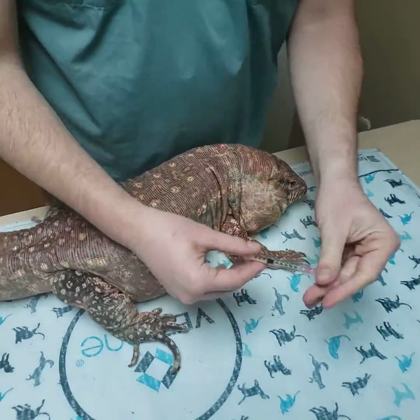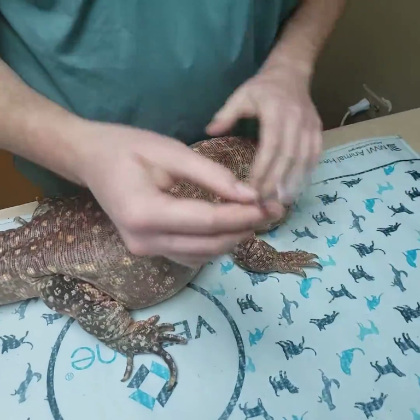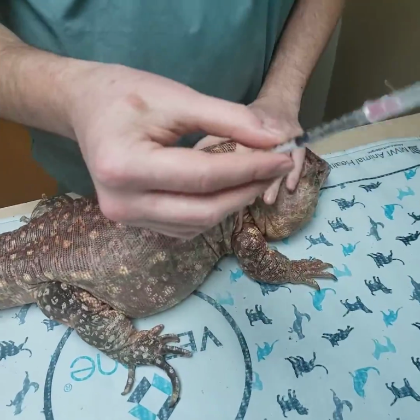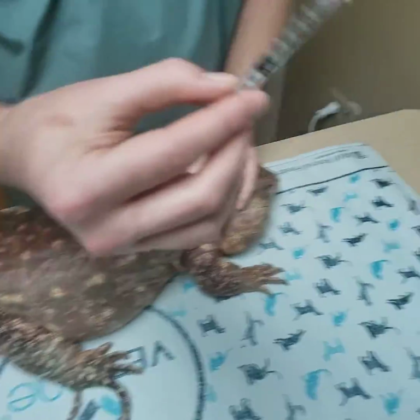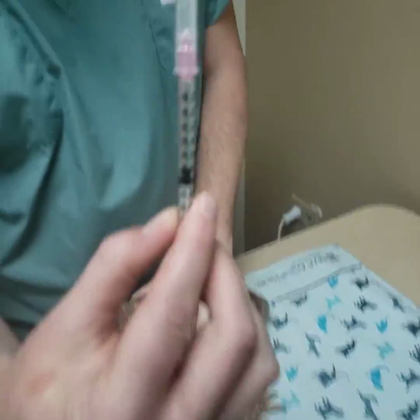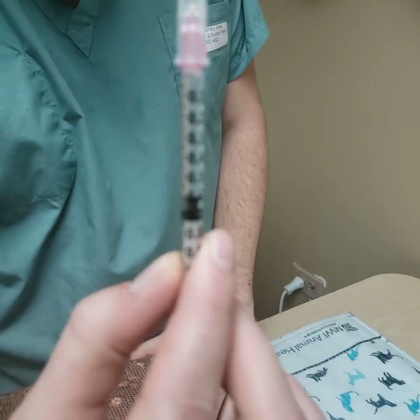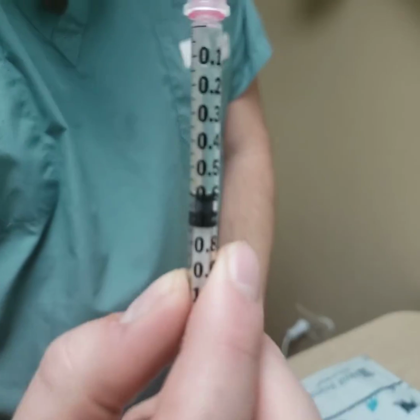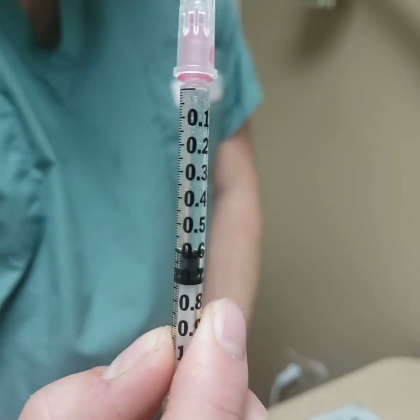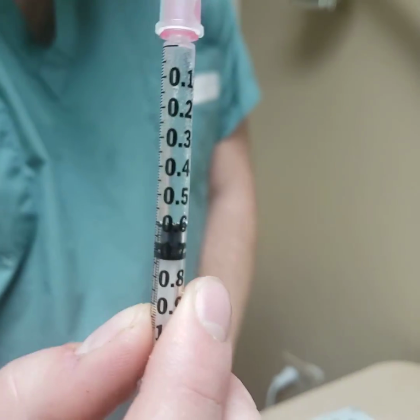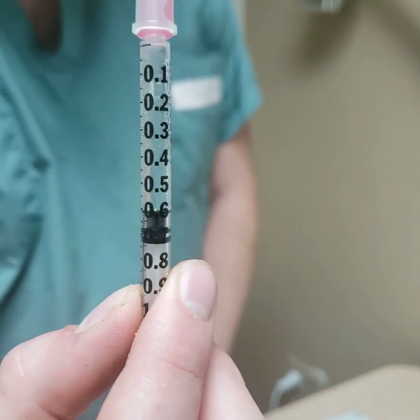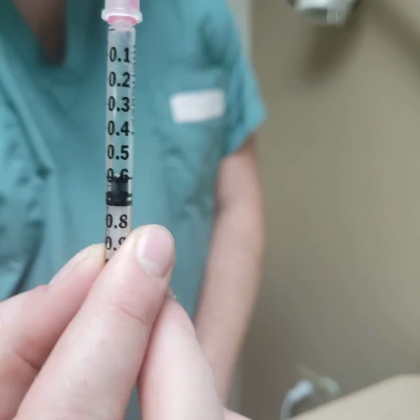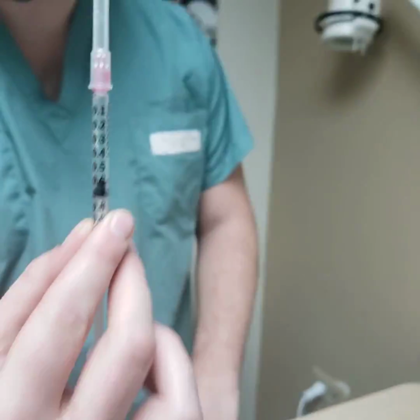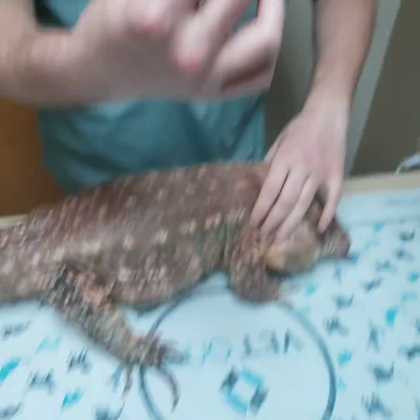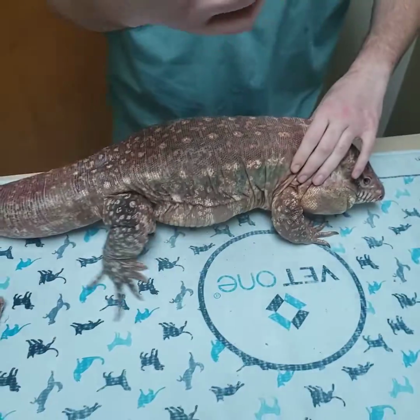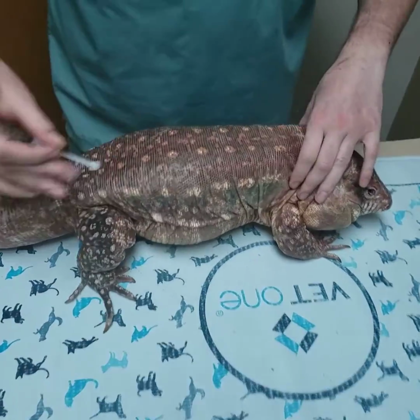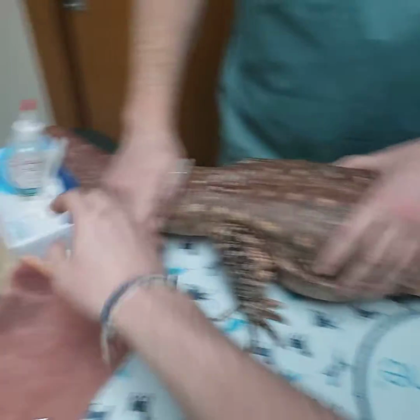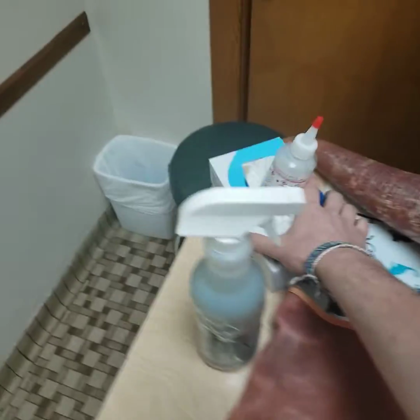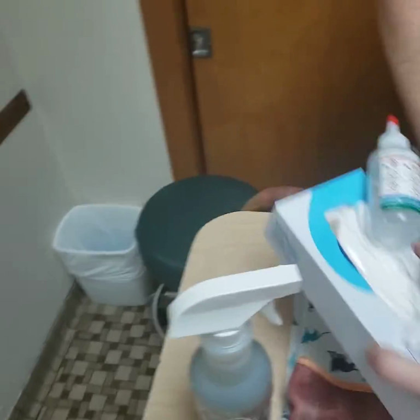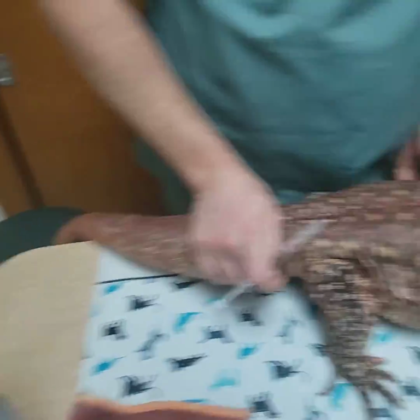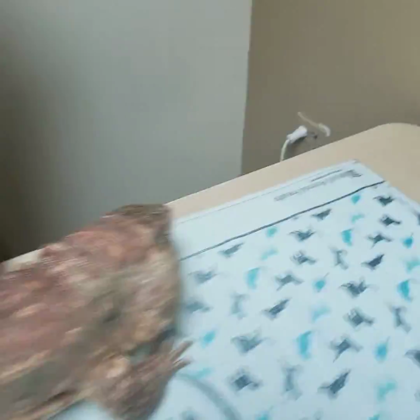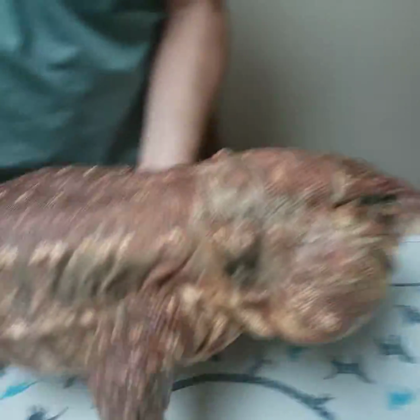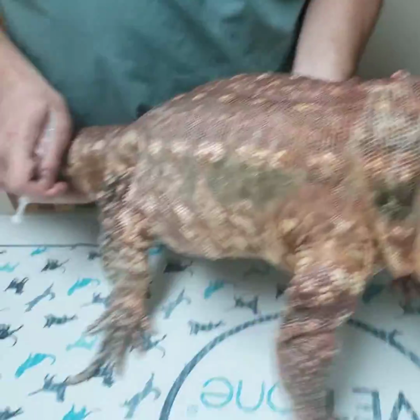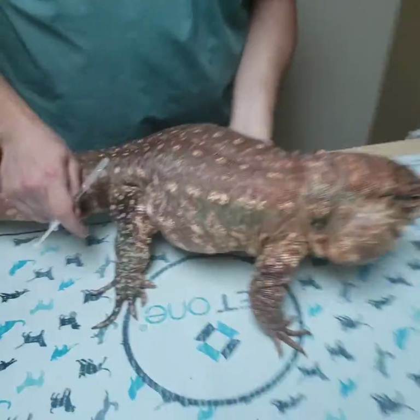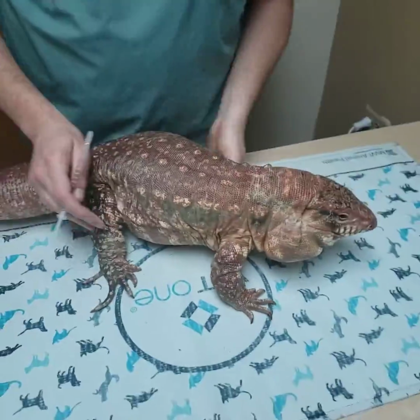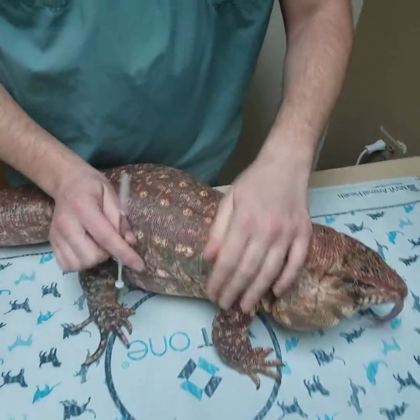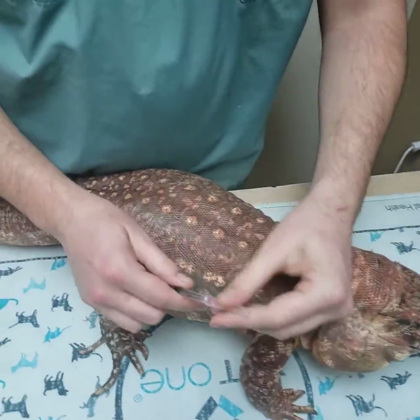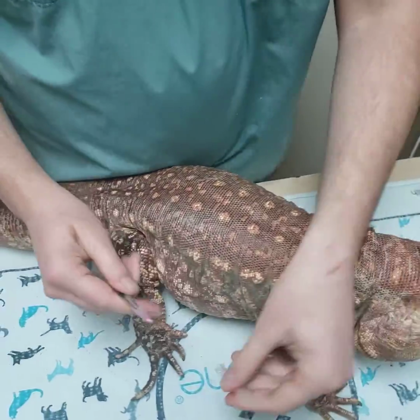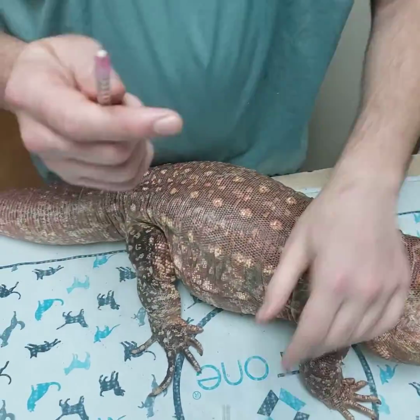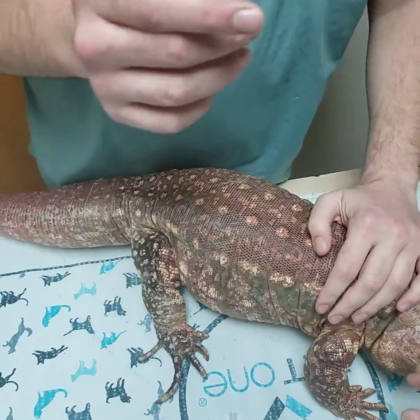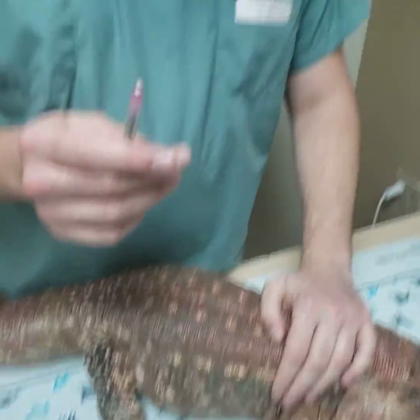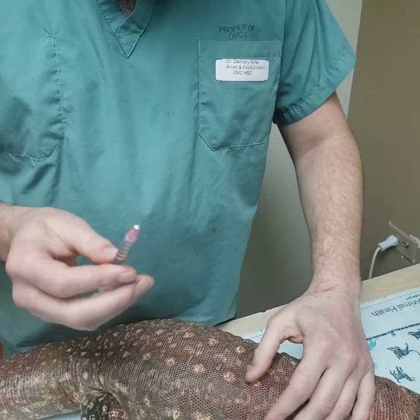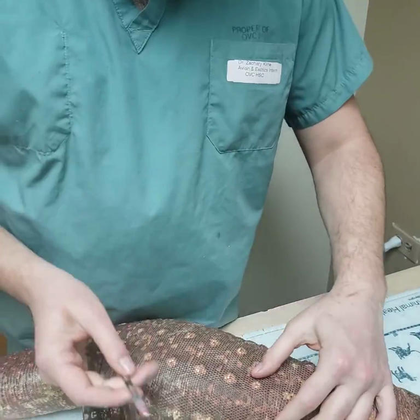So we've drawn up 0.6 milliliters of Fortas from our vial and thawed it out. We'll take off the cap — we have the needle available.